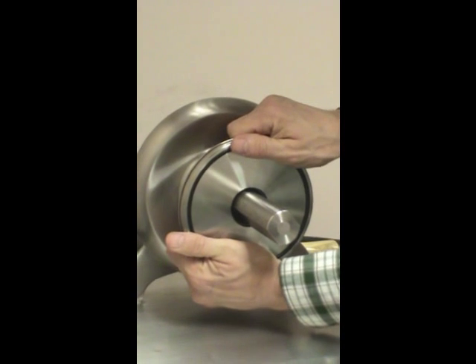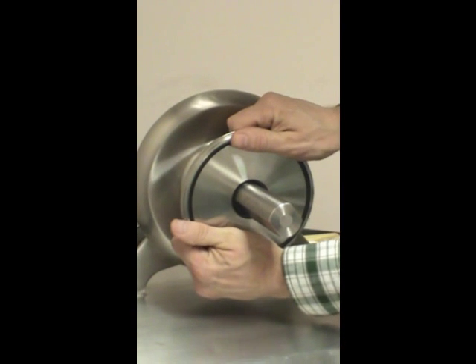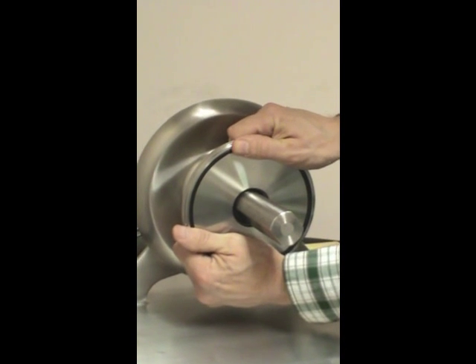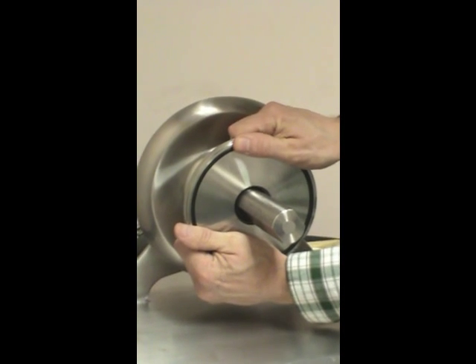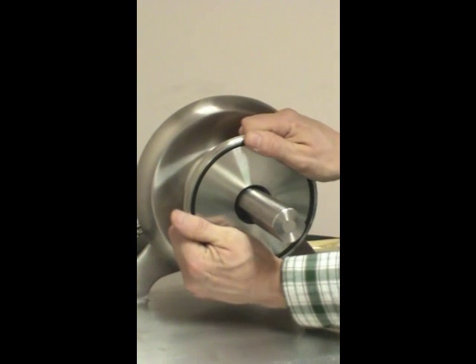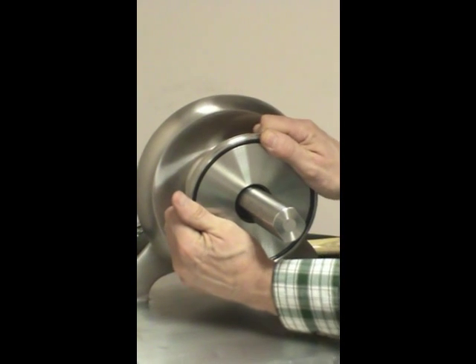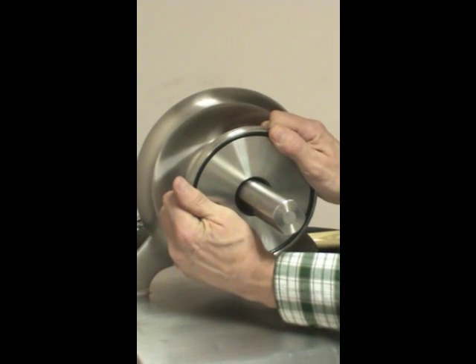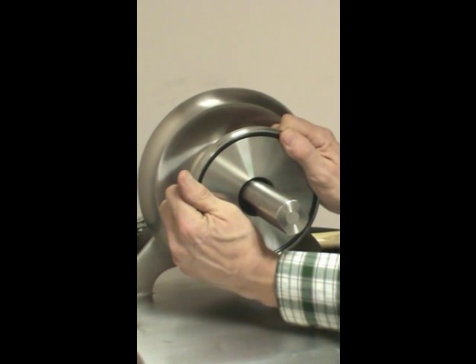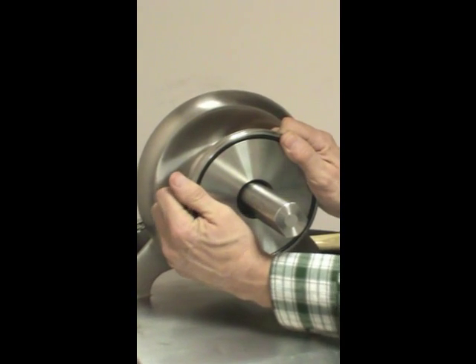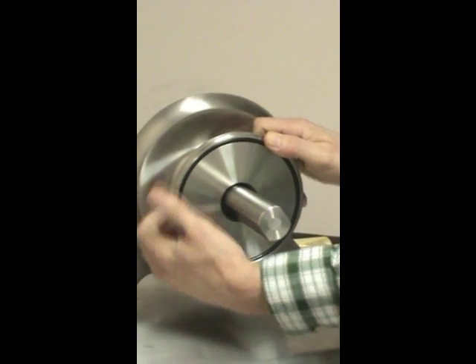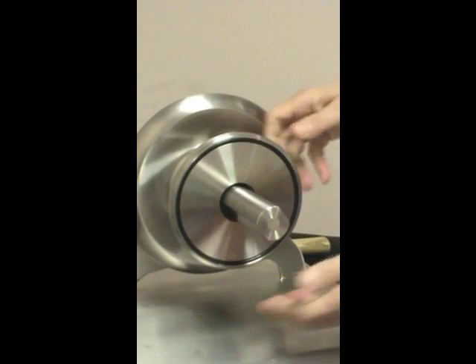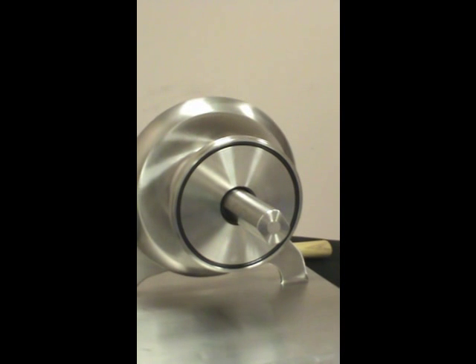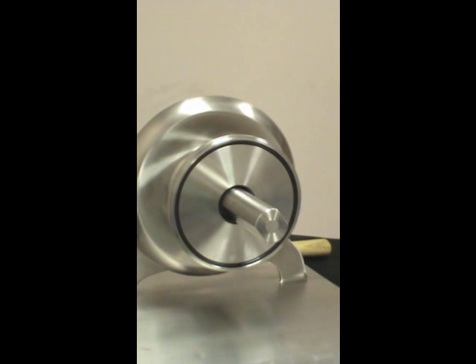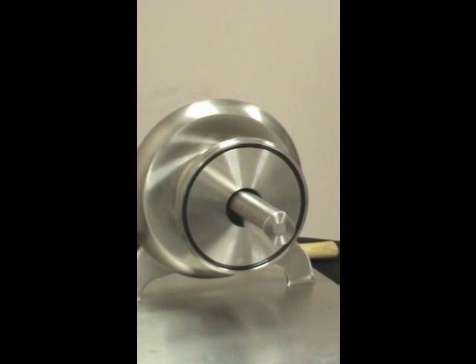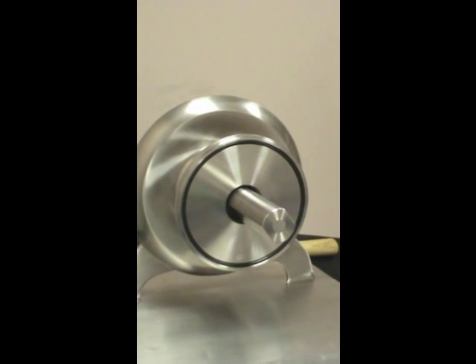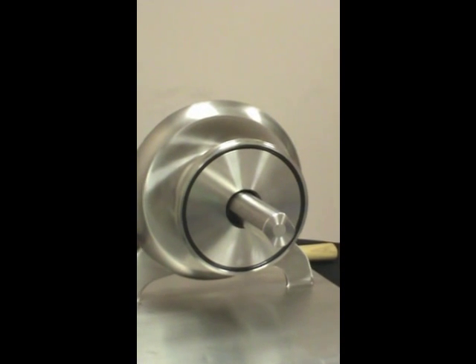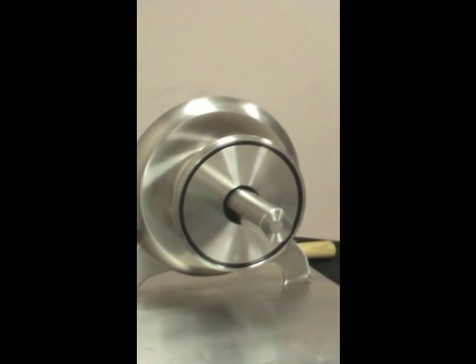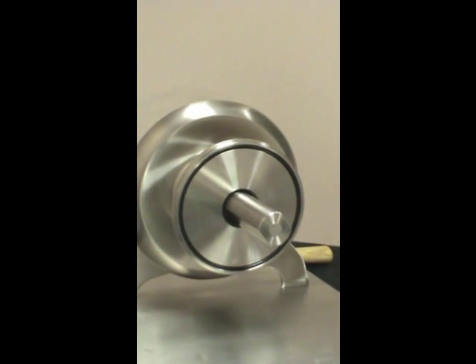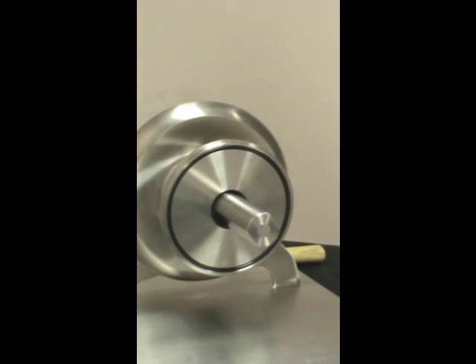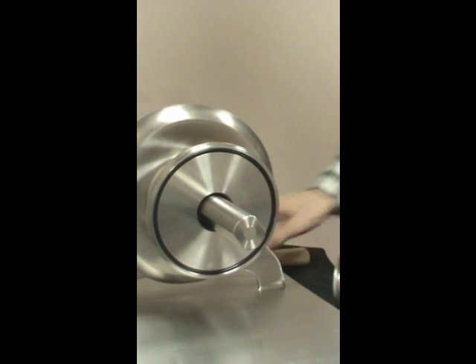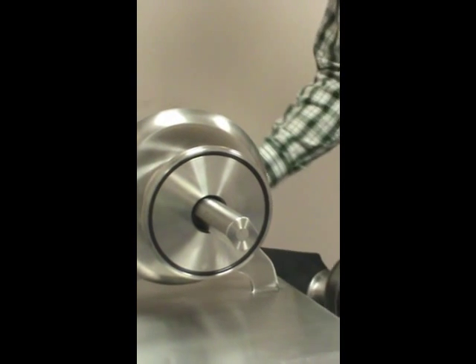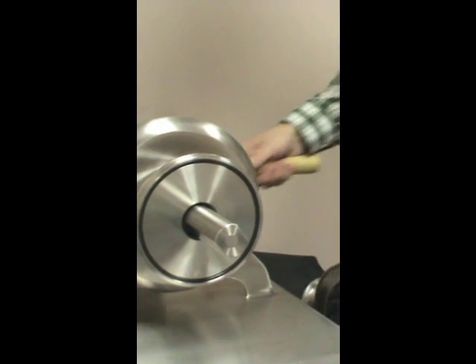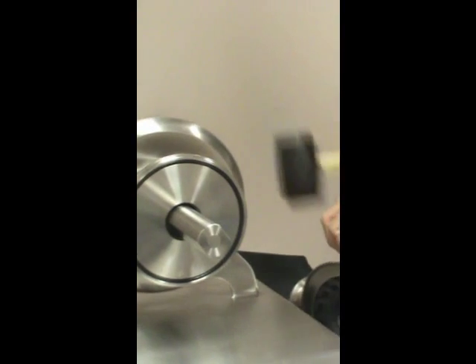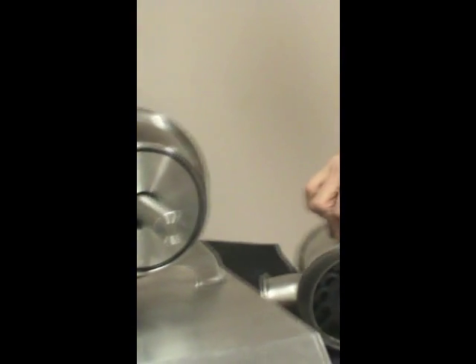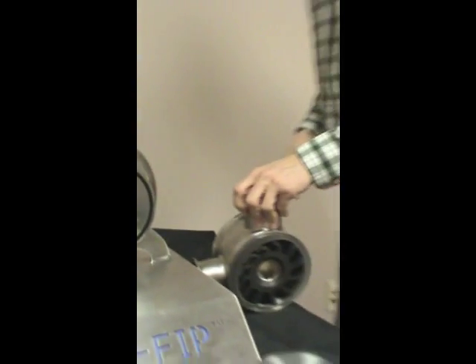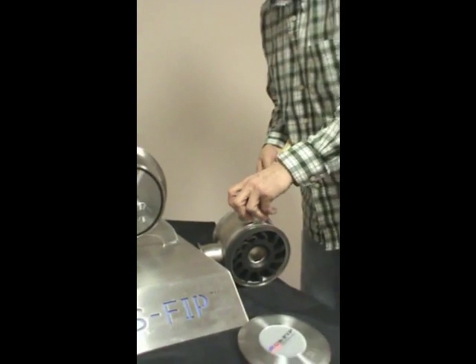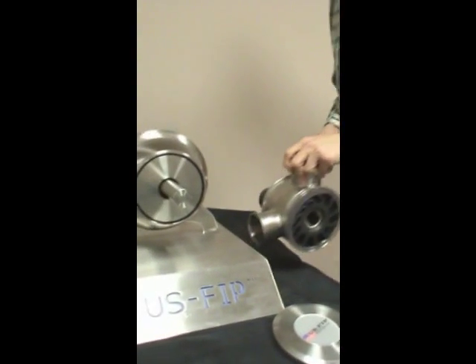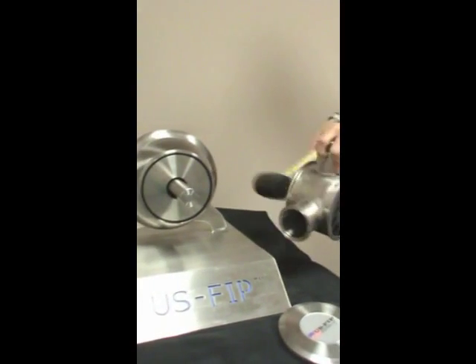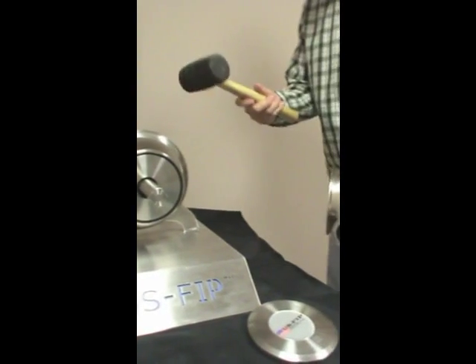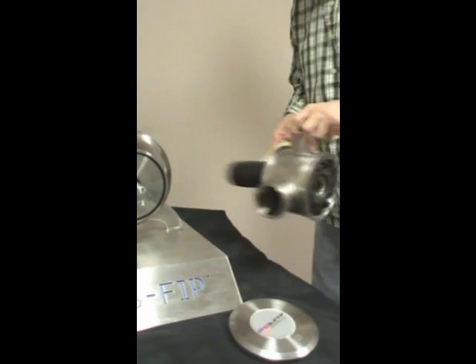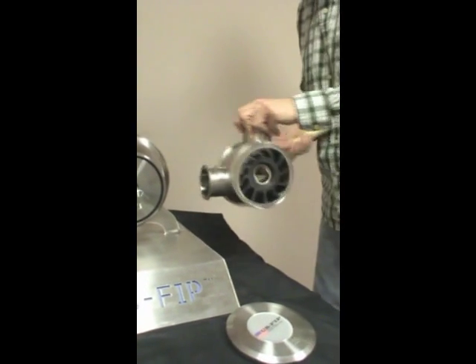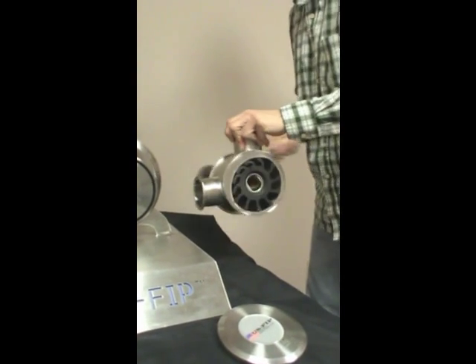Give it a push and a clockwise rotation. Lock the back plate into place. Replace the impeller. Use a soft mallet to remove.